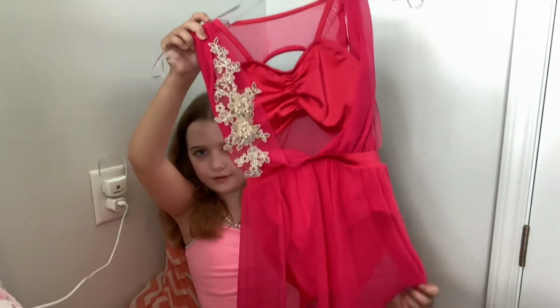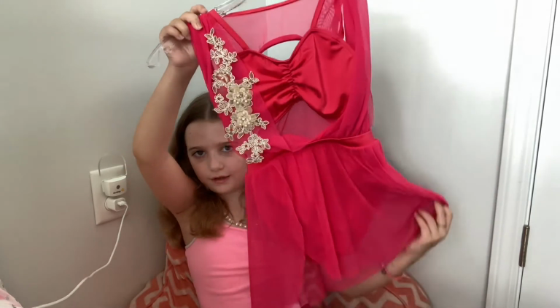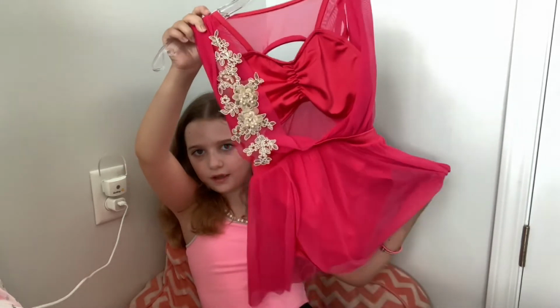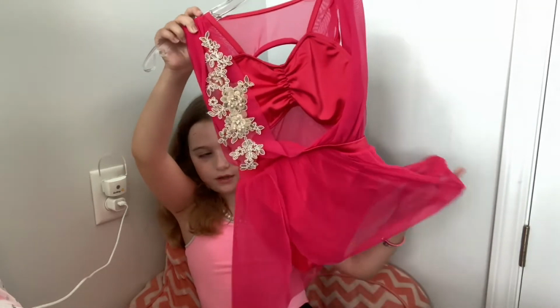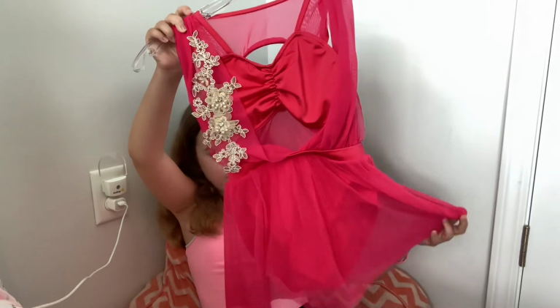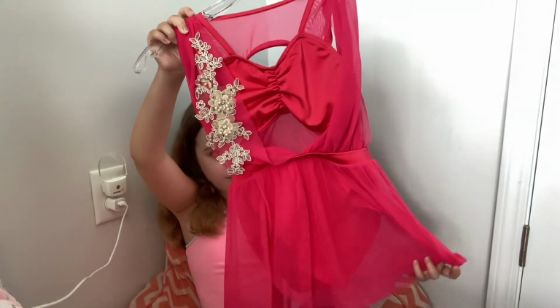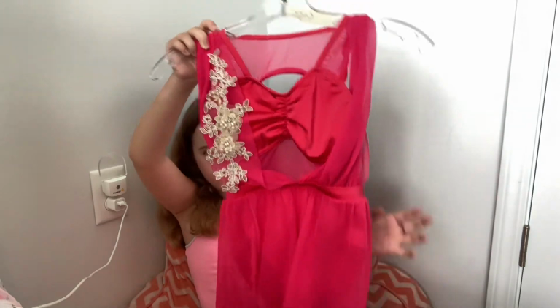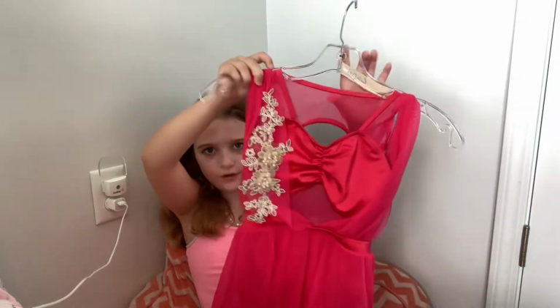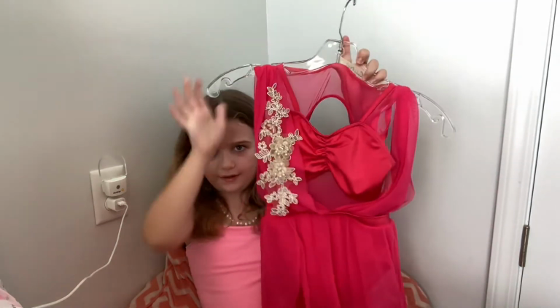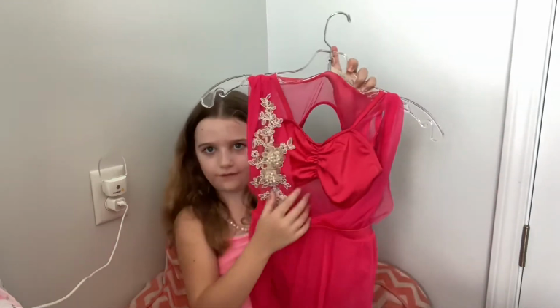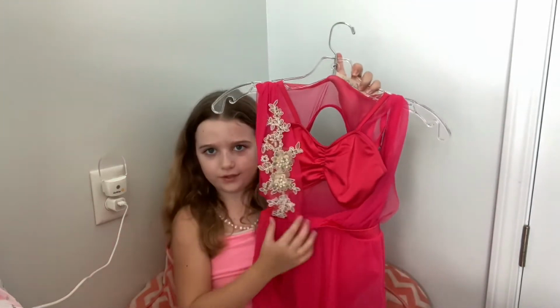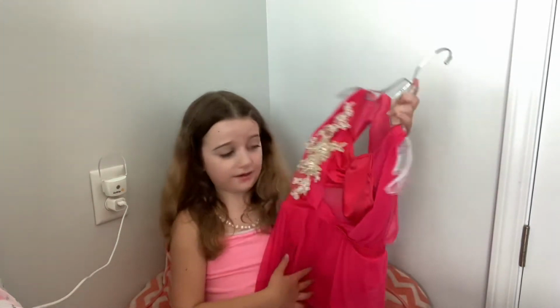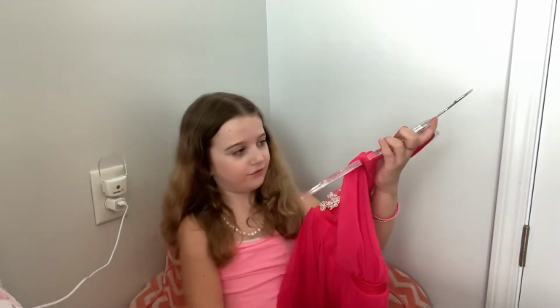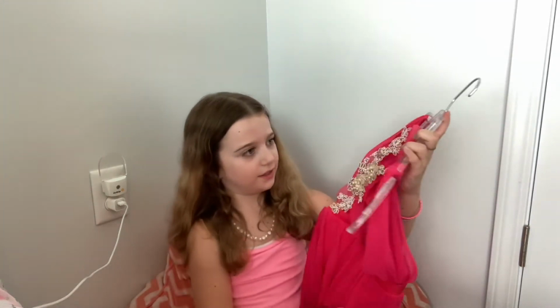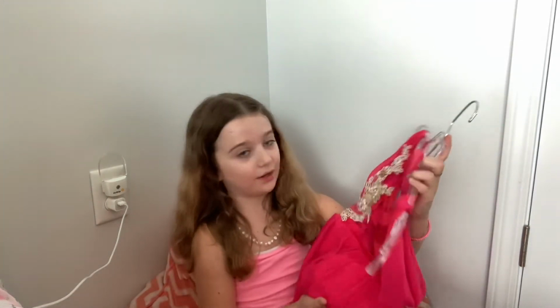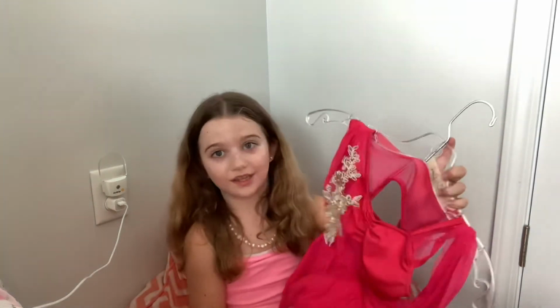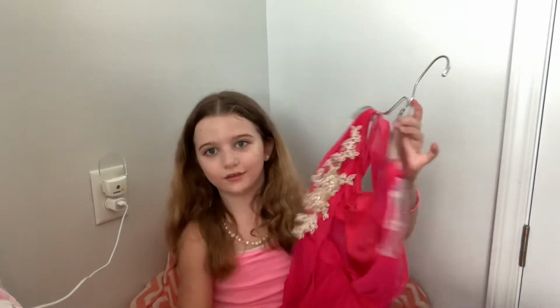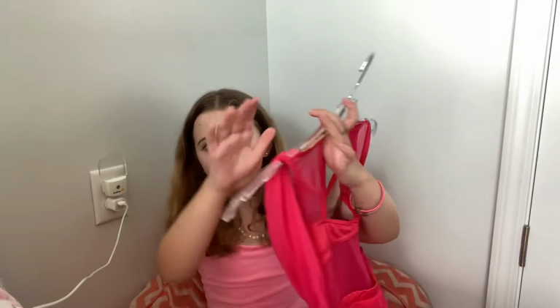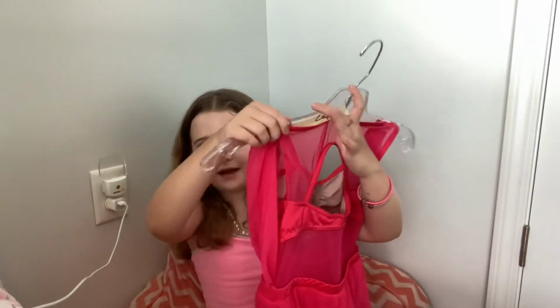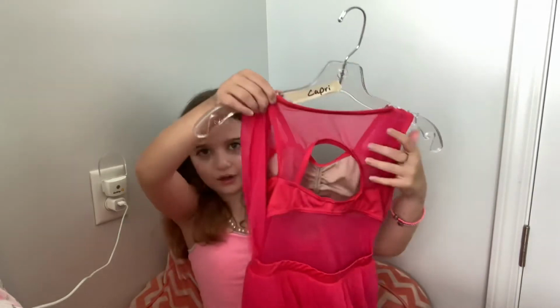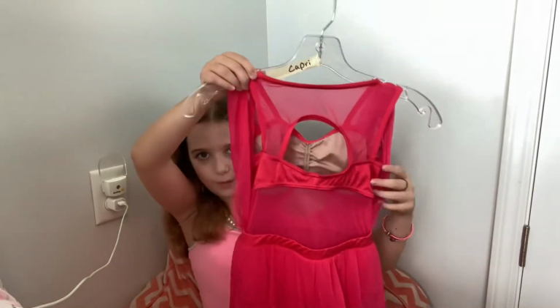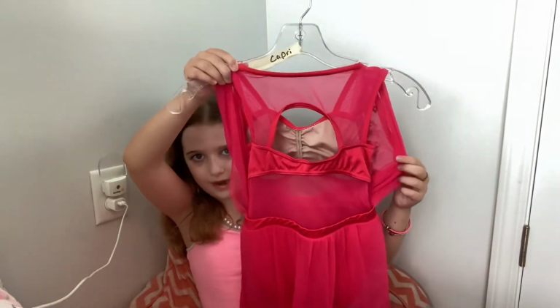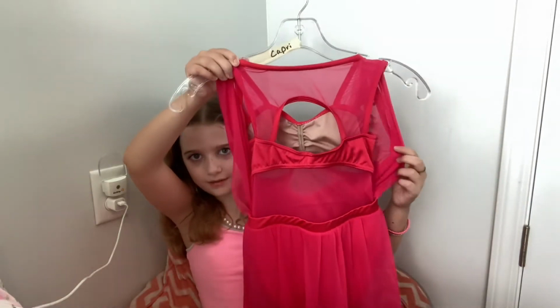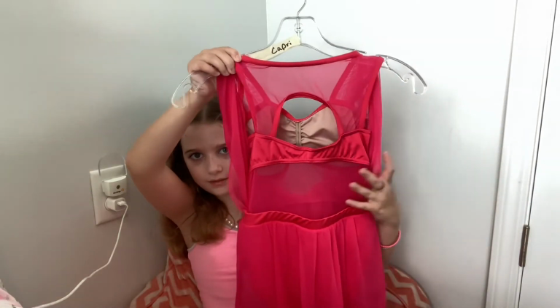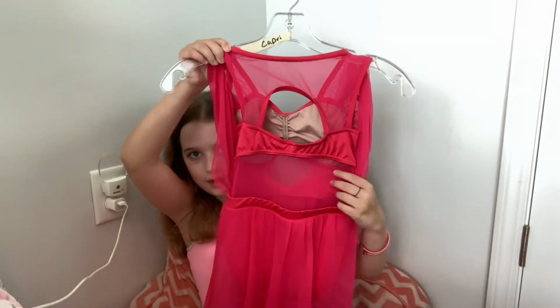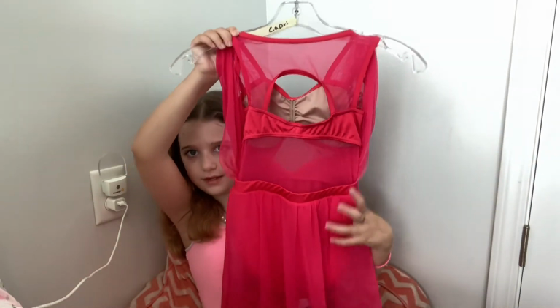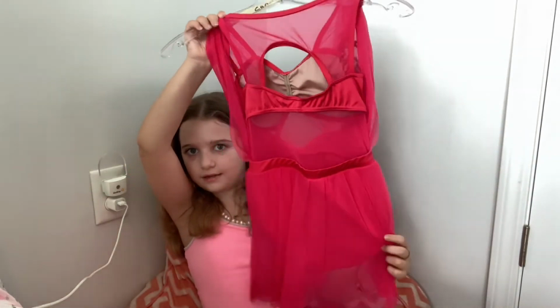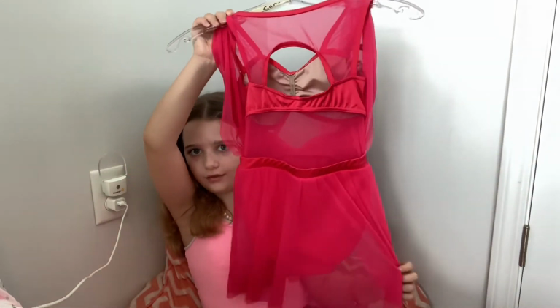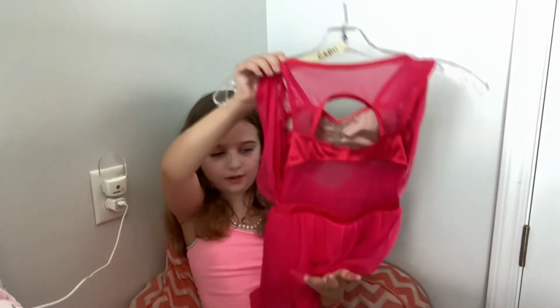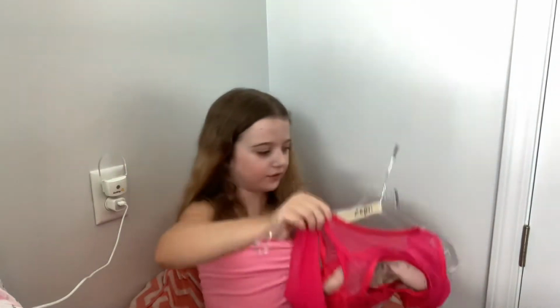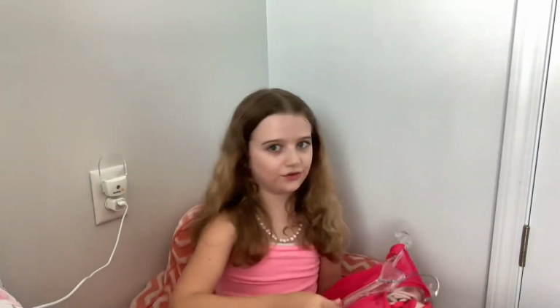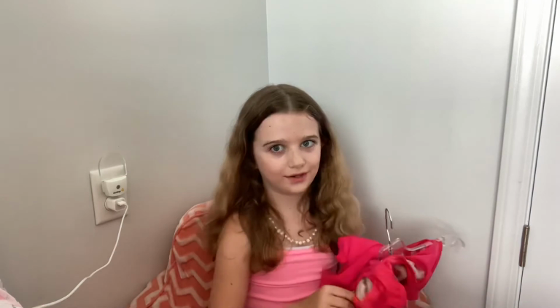It has like a little skirt and it has like flowers on the side. And it's really, really cute. I really like this one. It has an open back and it's like see-through and I love this one. It's so cute.